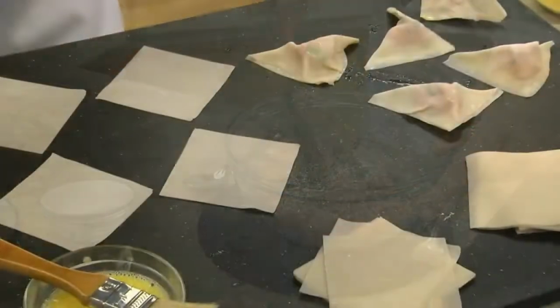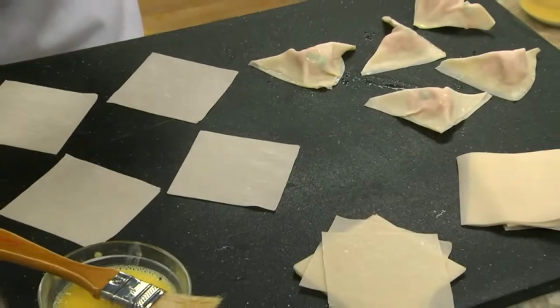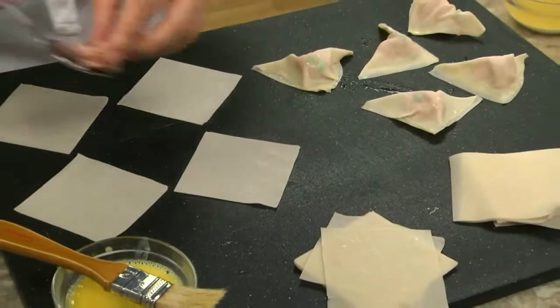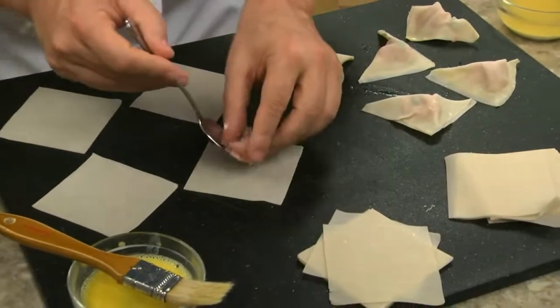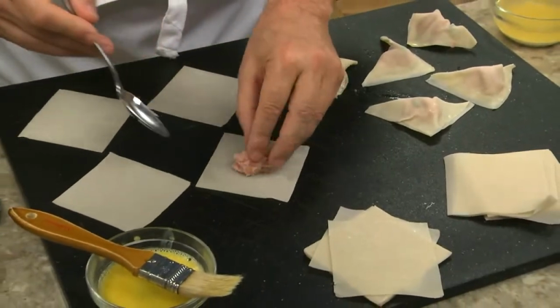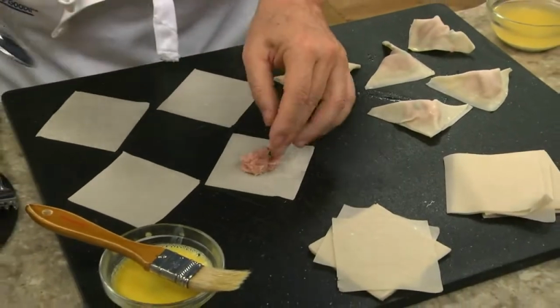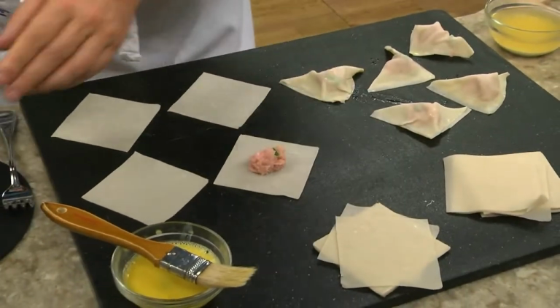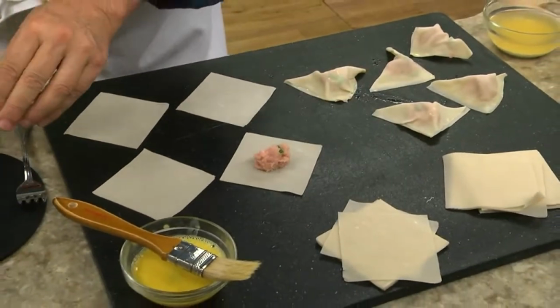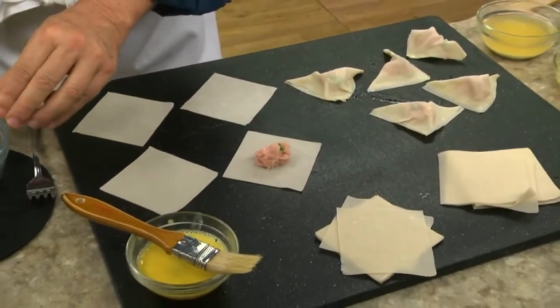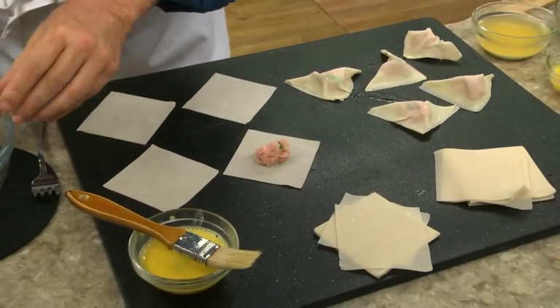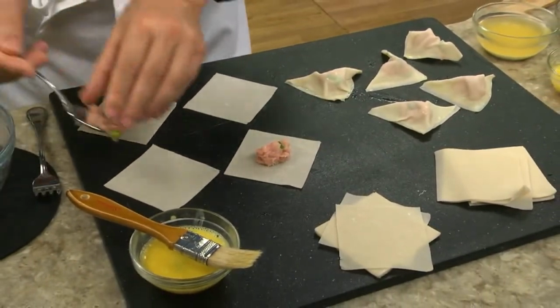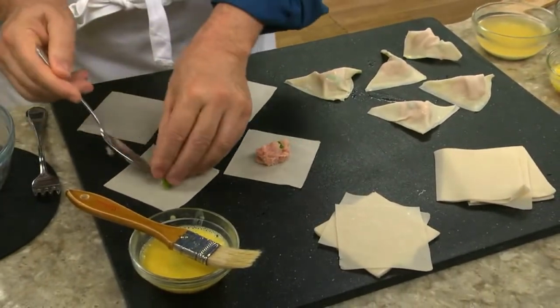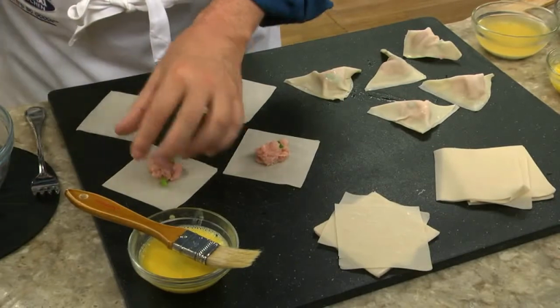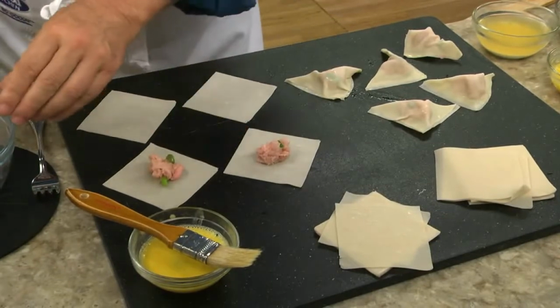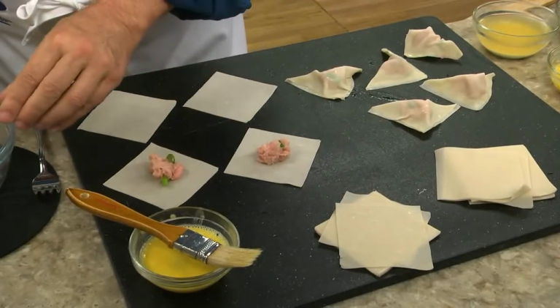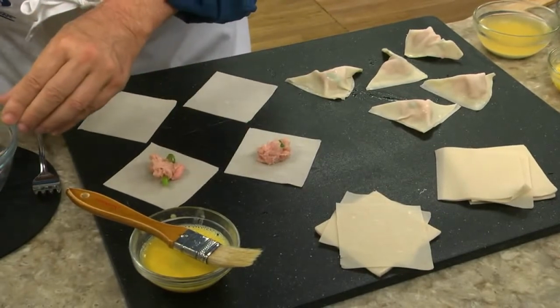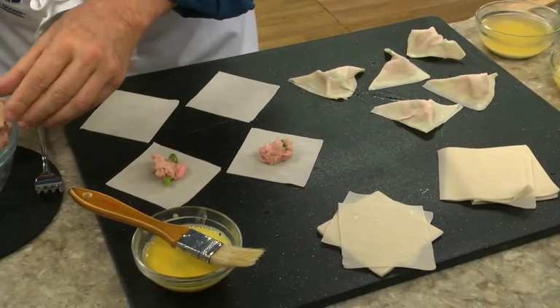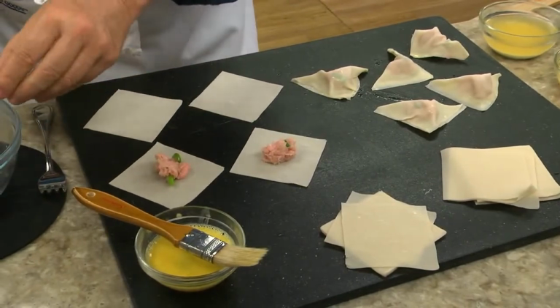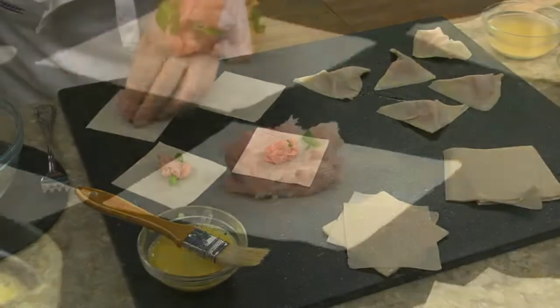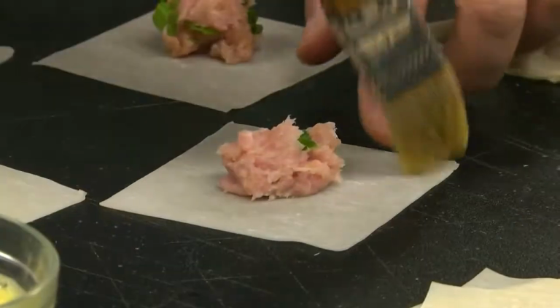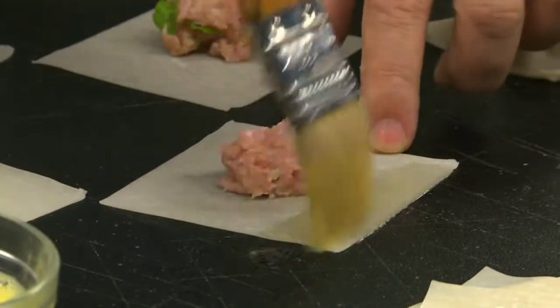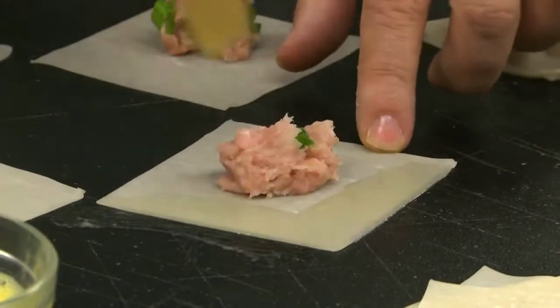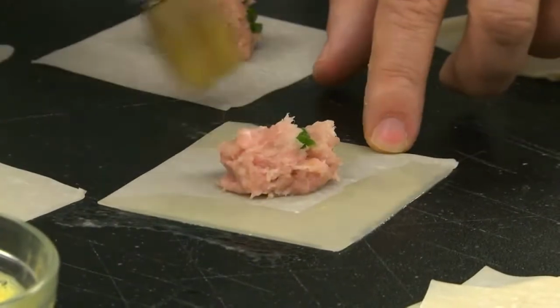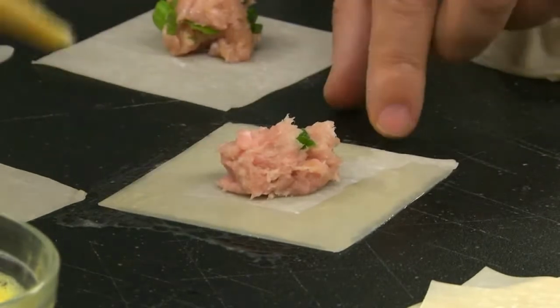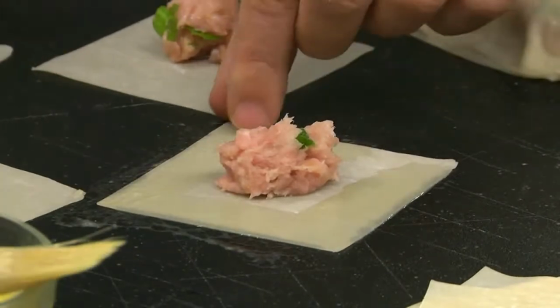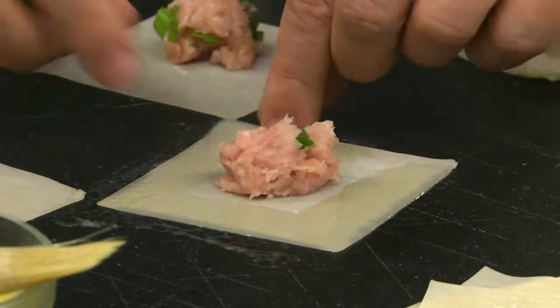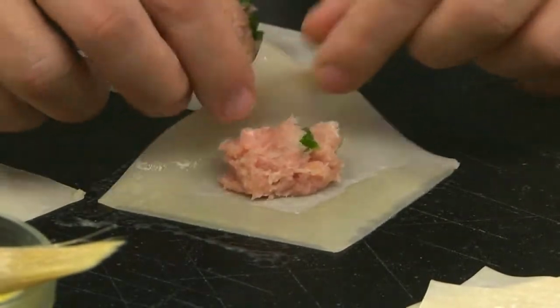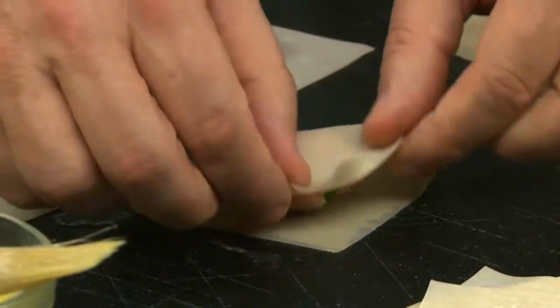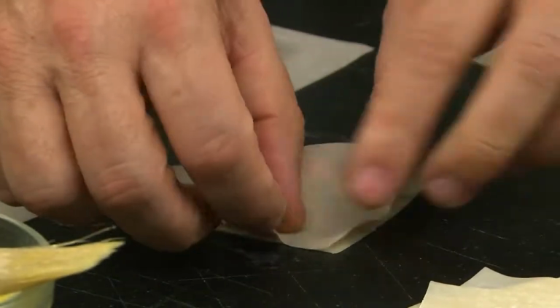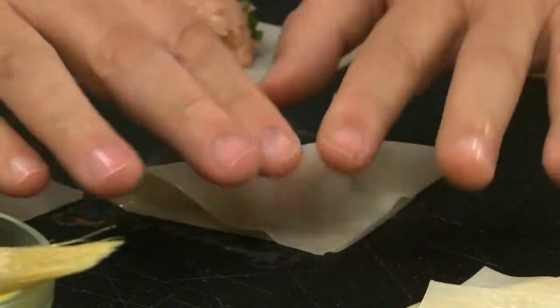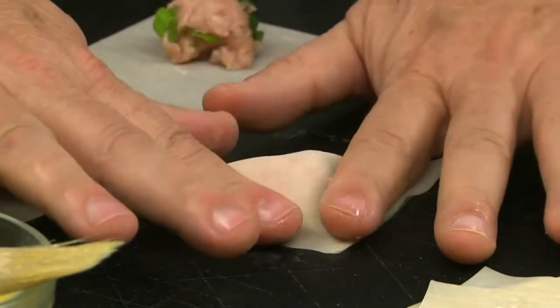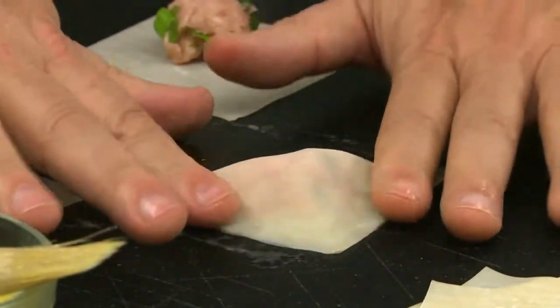Once that's mixed, we put spoonfuls of this on a wonton skin. And if you're wondering where you can find these, they're usually in the produce section. Next, we brush the edges with beaten eggs, fold it over to form a triangle, and seal them up.